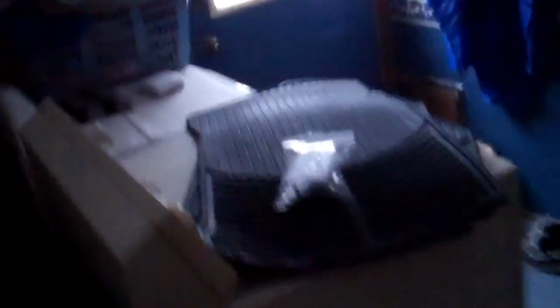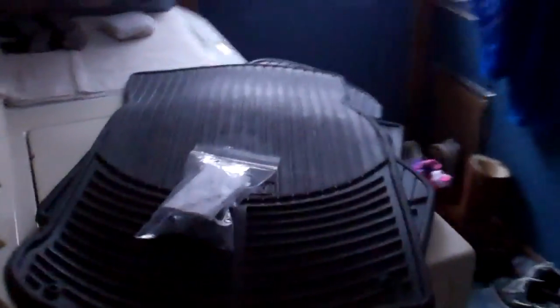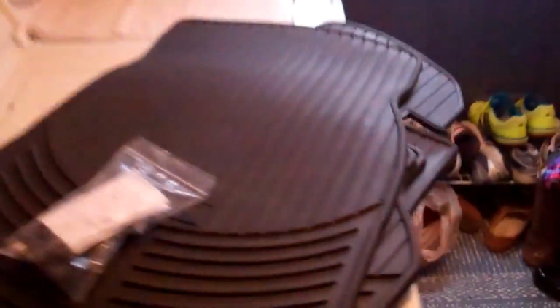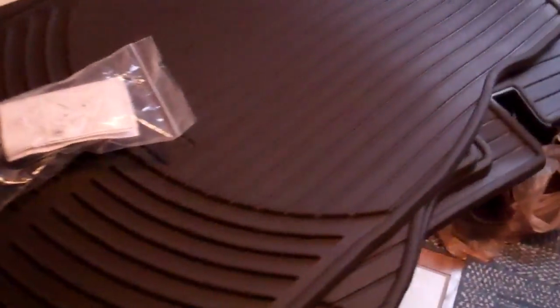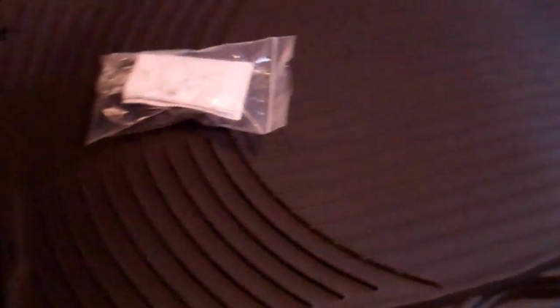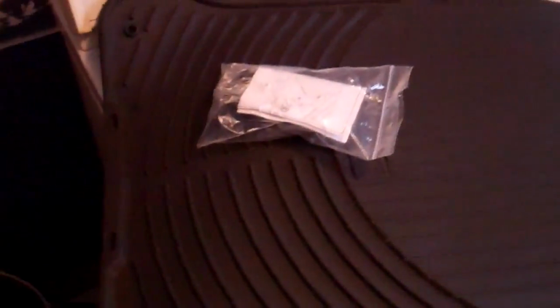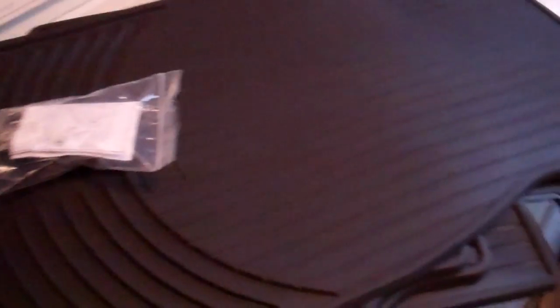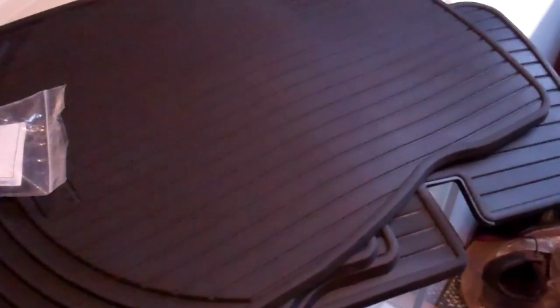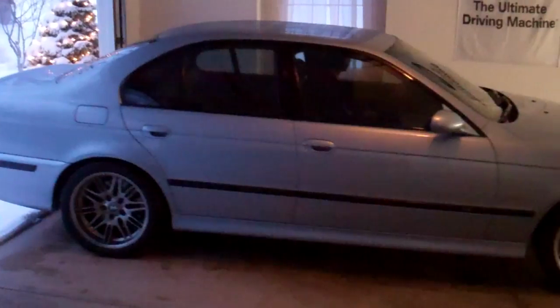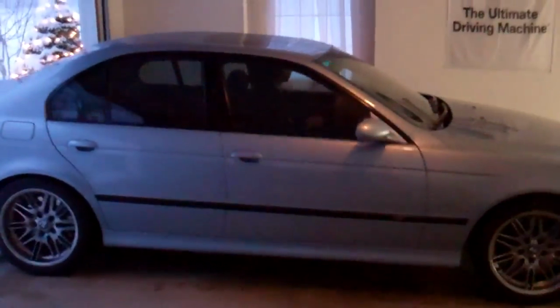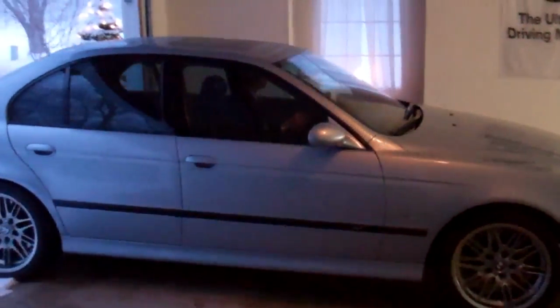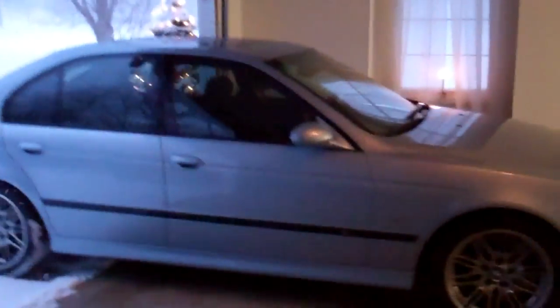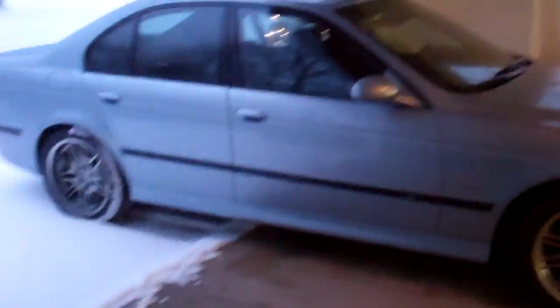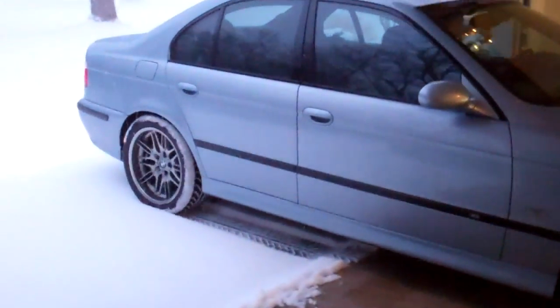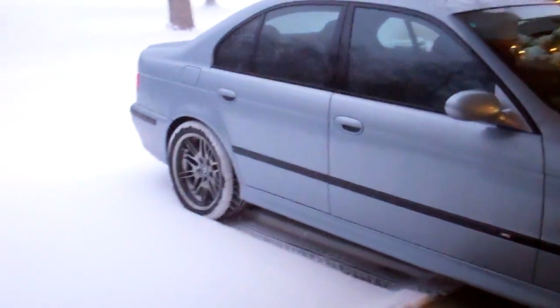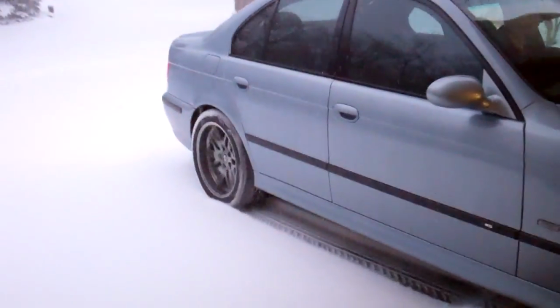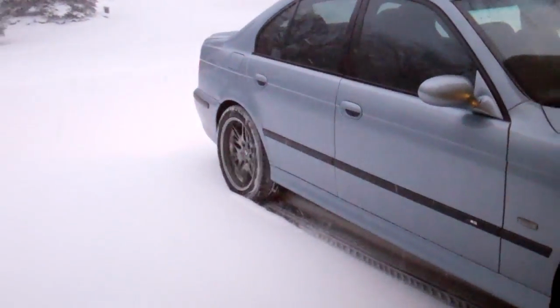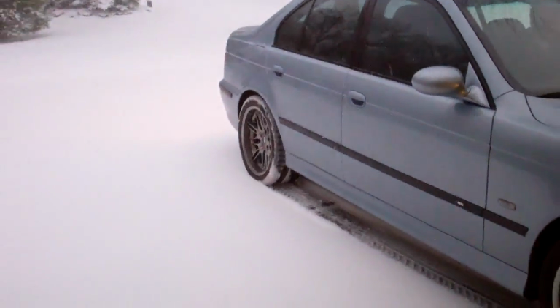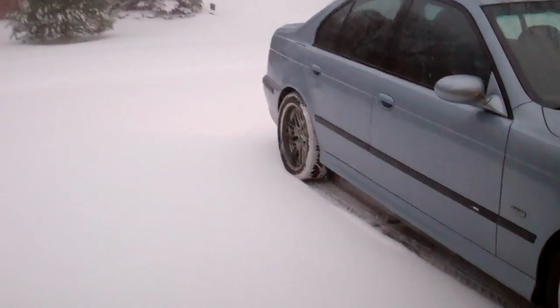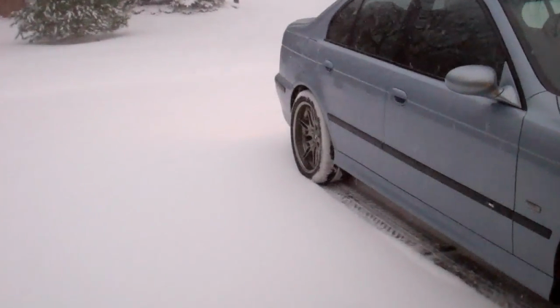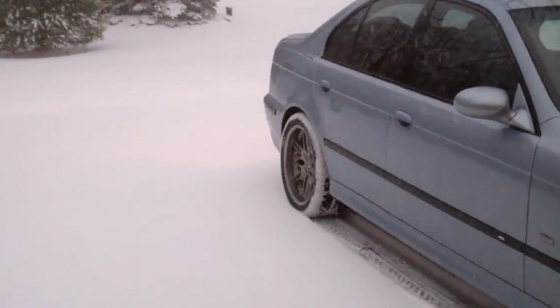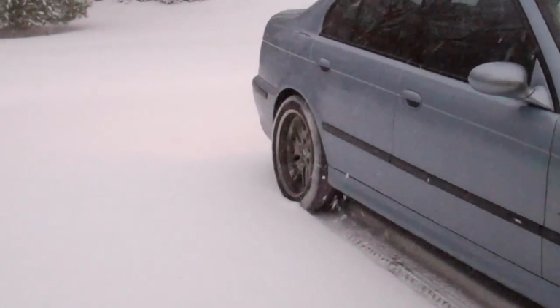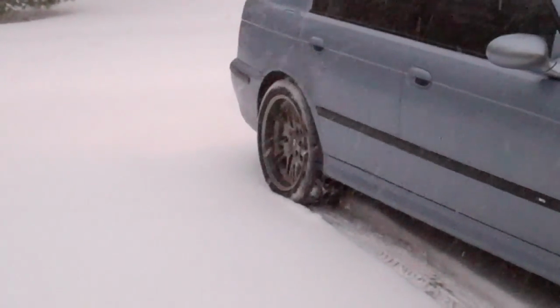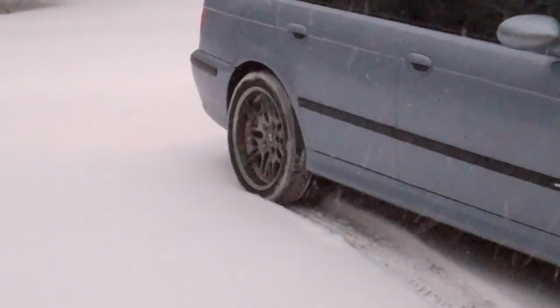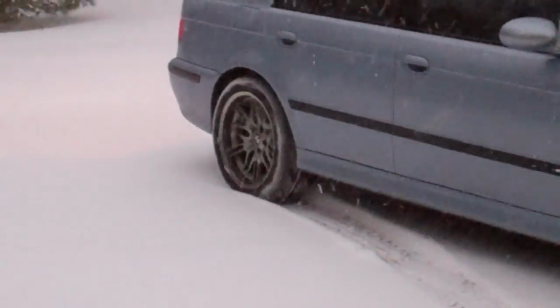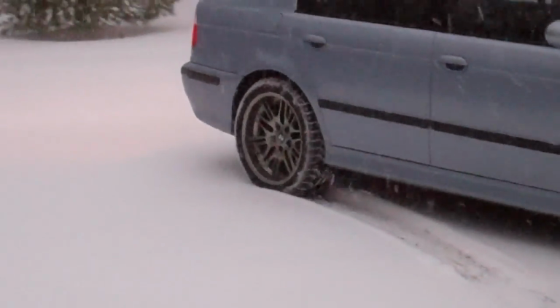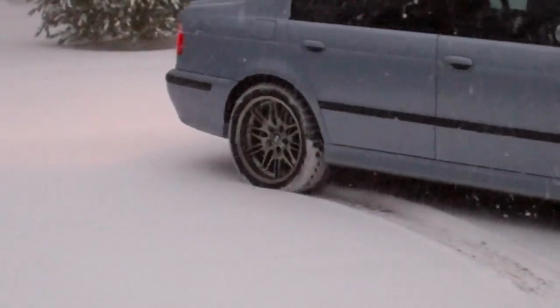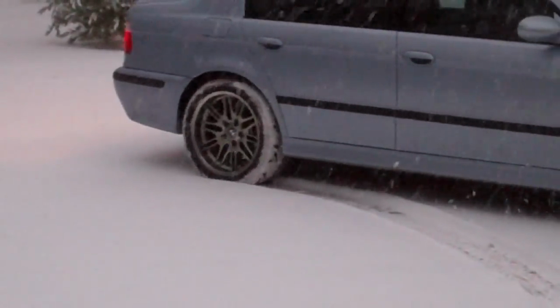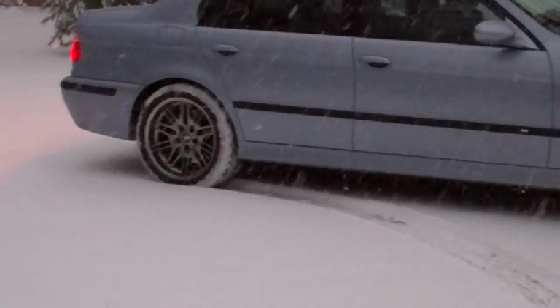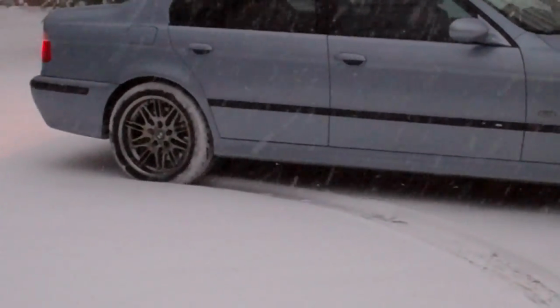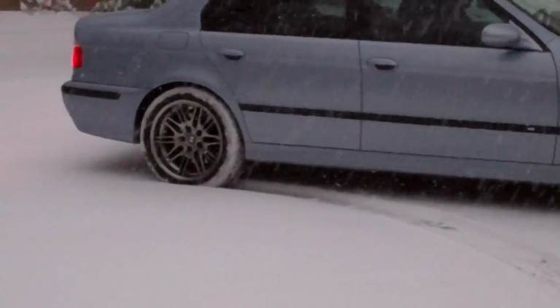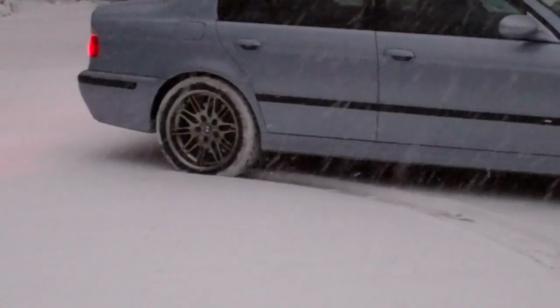So it's time for these. We're heading to dinner and it's pretty snowy. It's not too bad, actually.